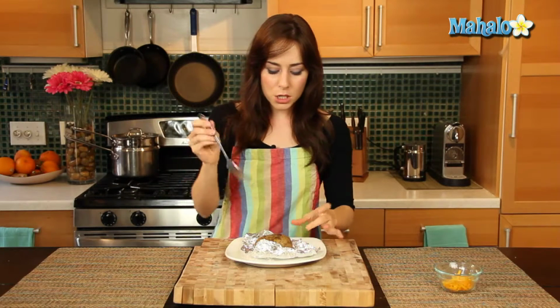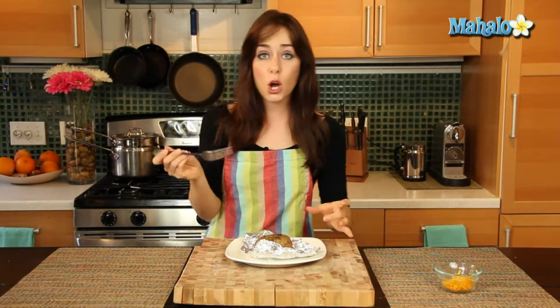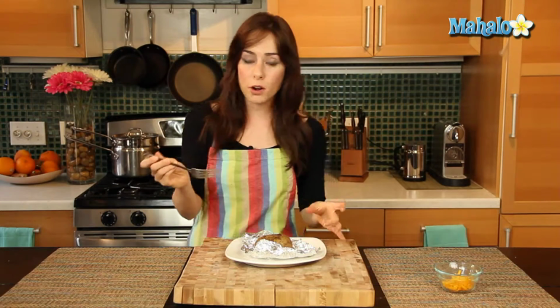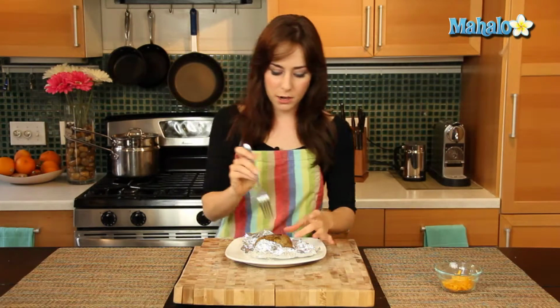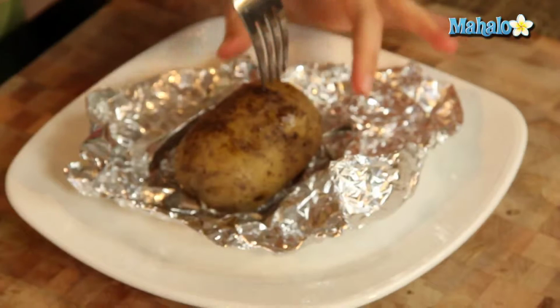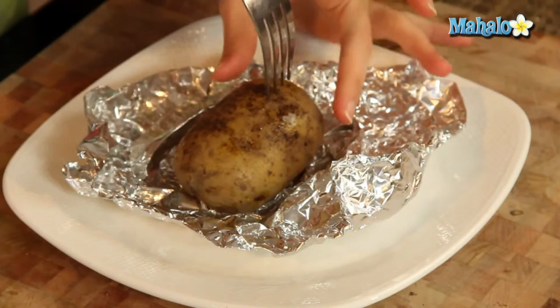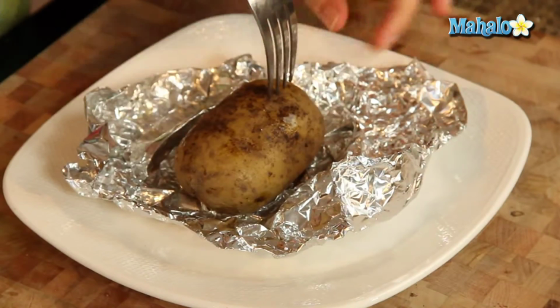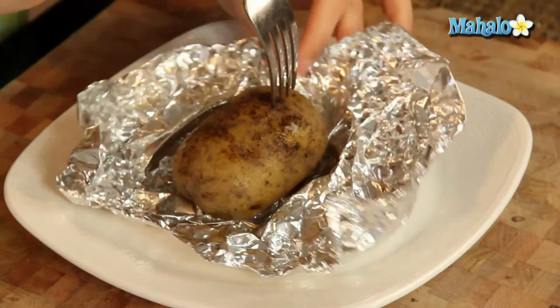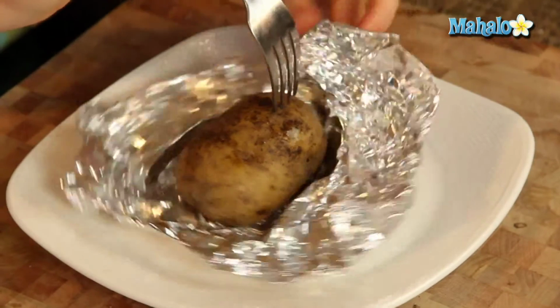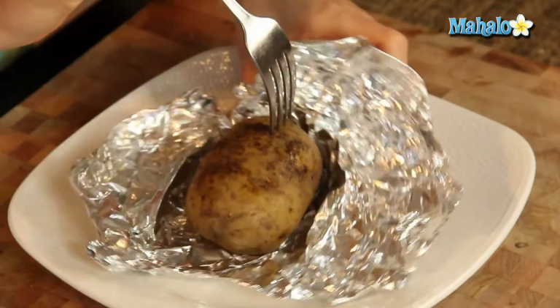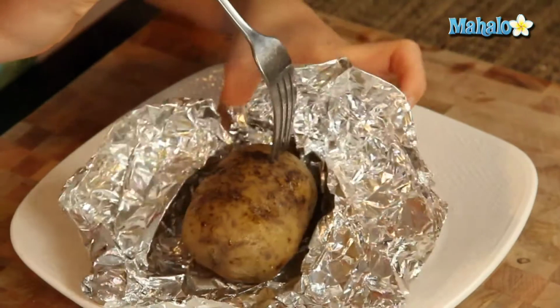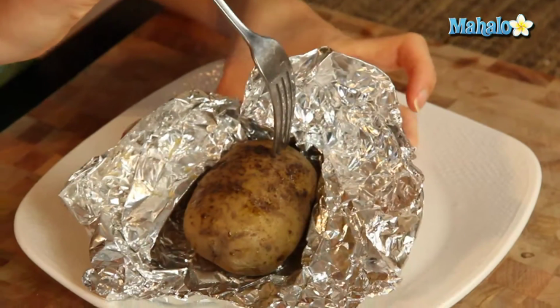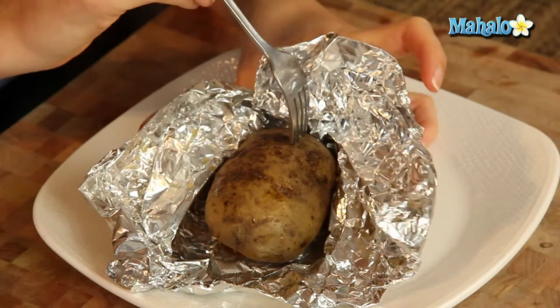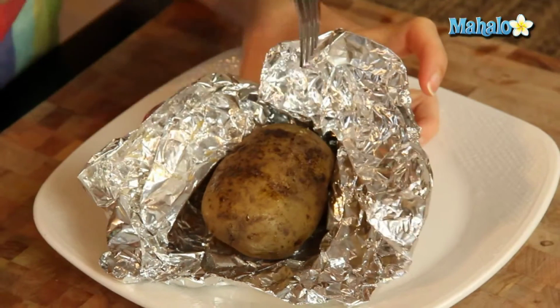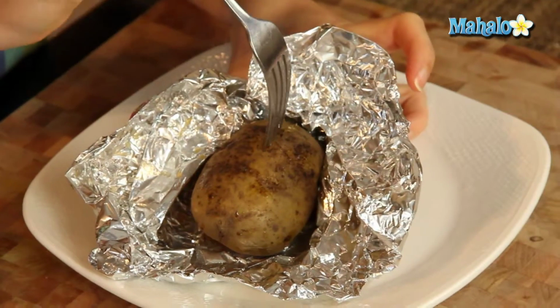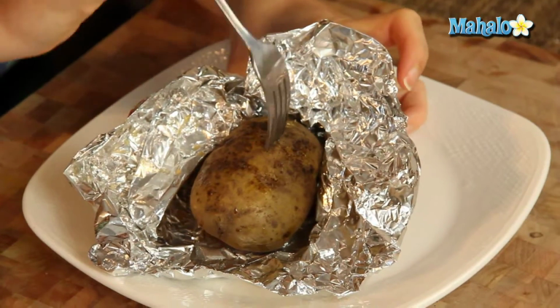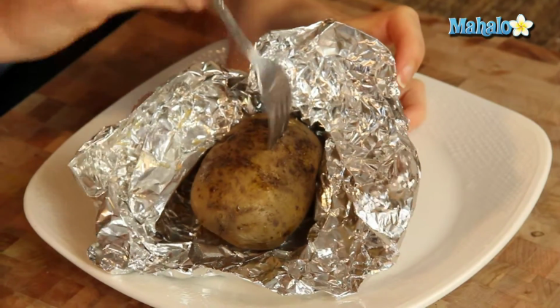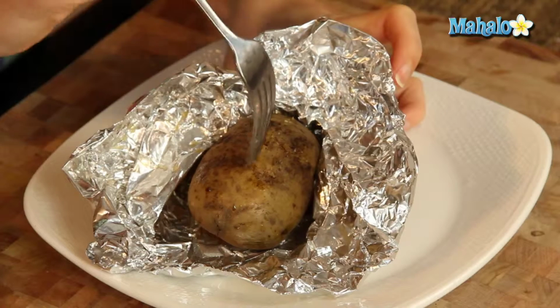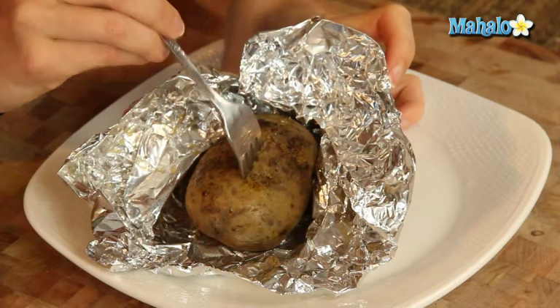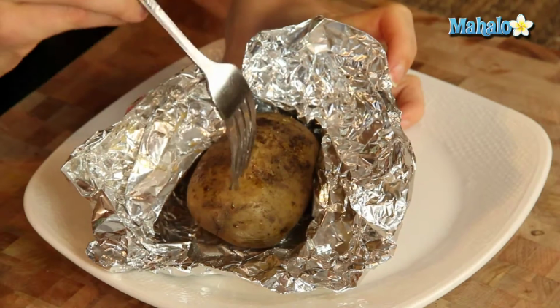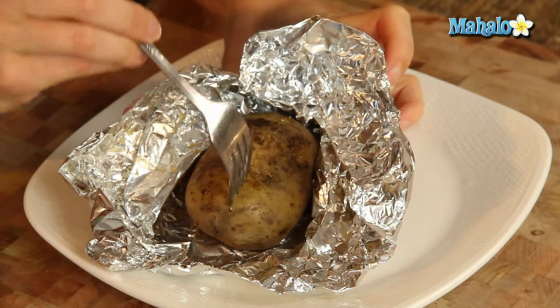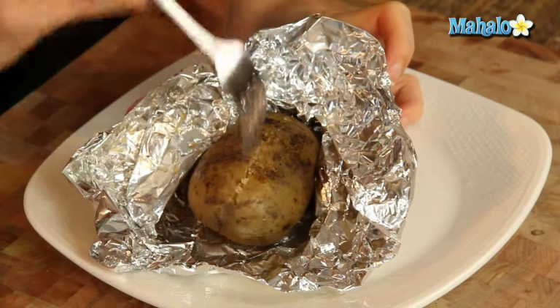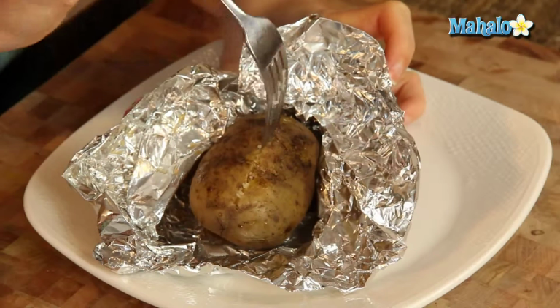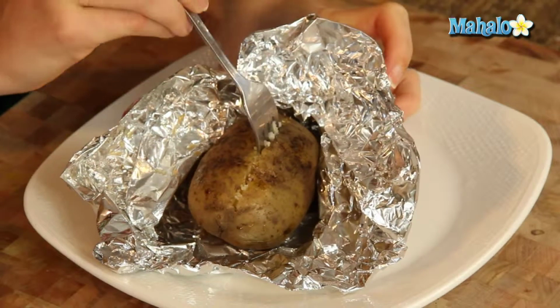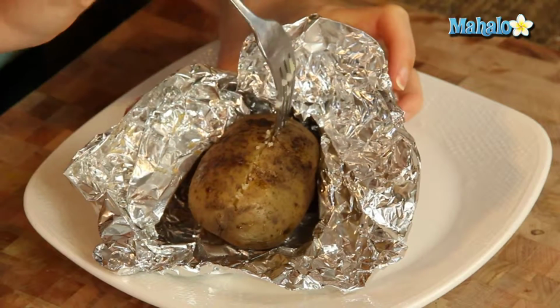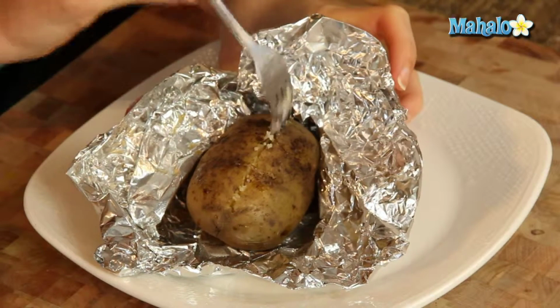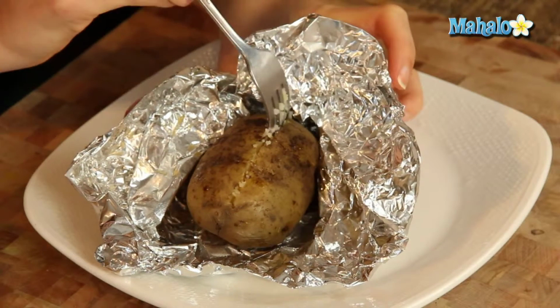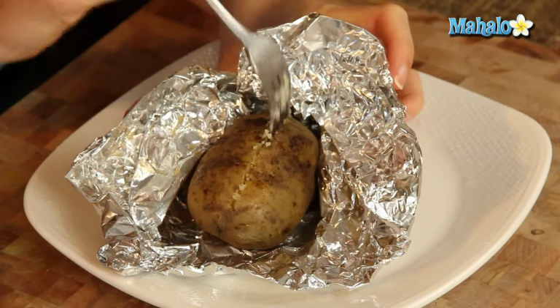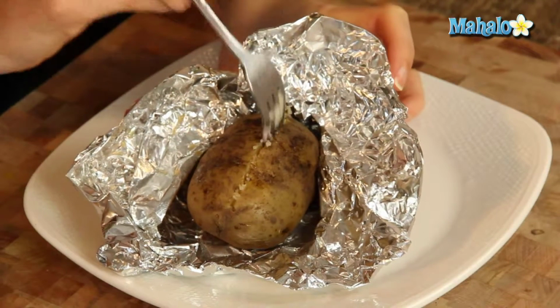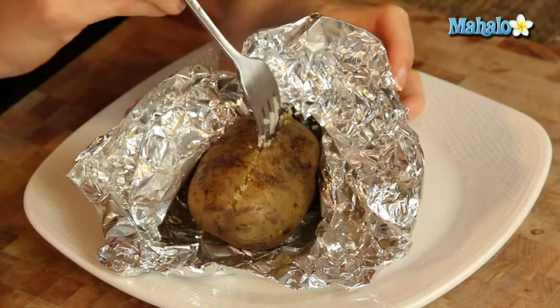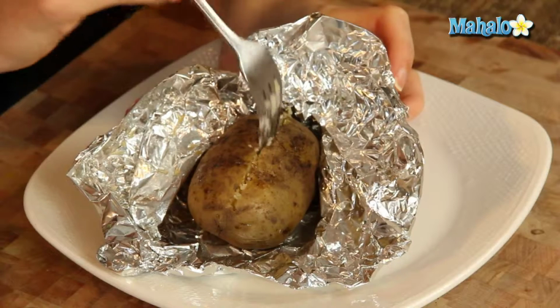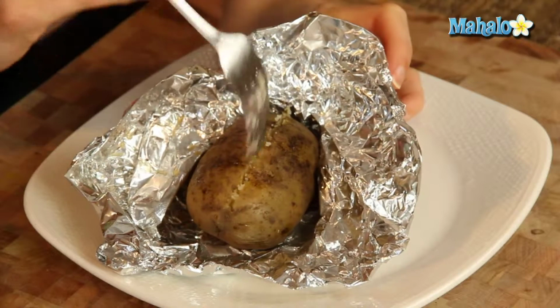So to open our potato, we are going to protect our fingers and then insert the tines in a line all the way down the potato. You want to go kind of all the way, not all the way through, almost all the way through.